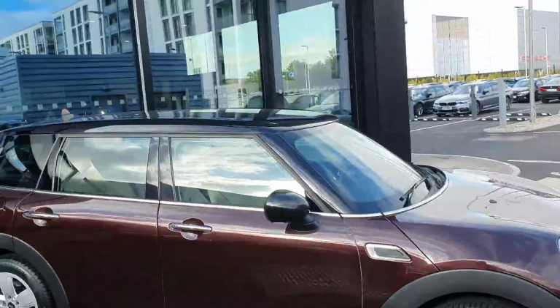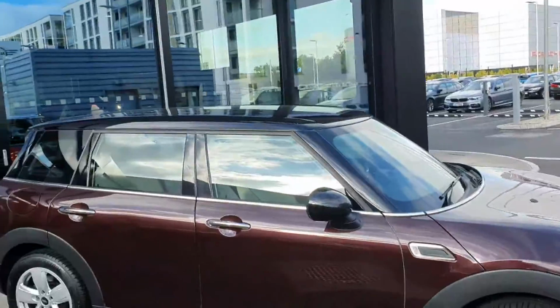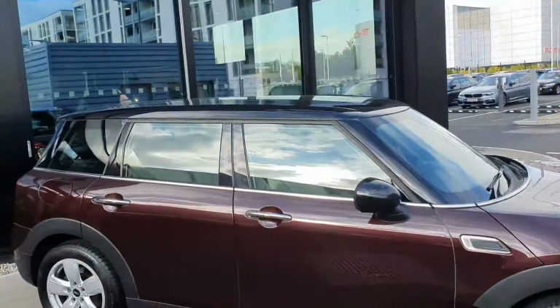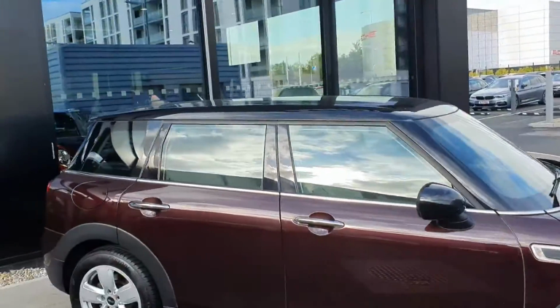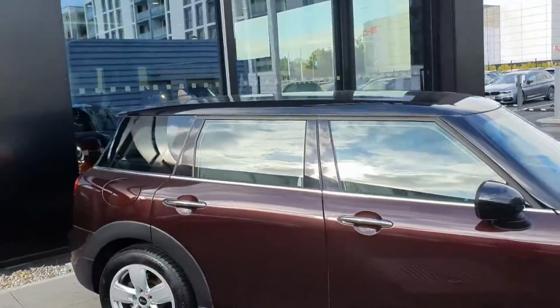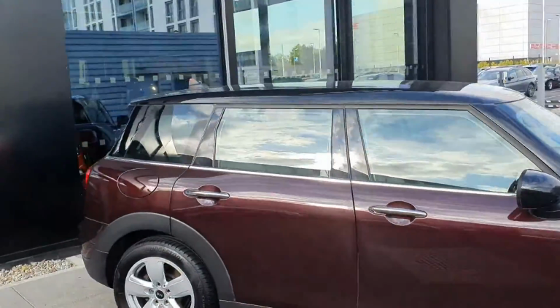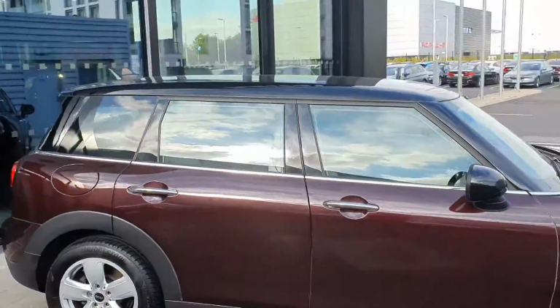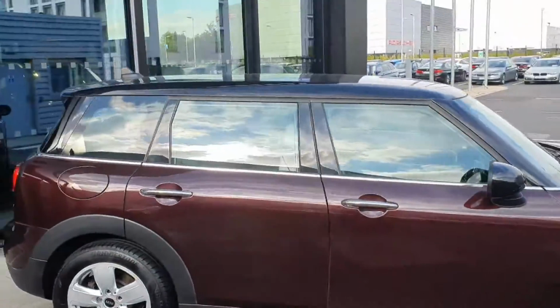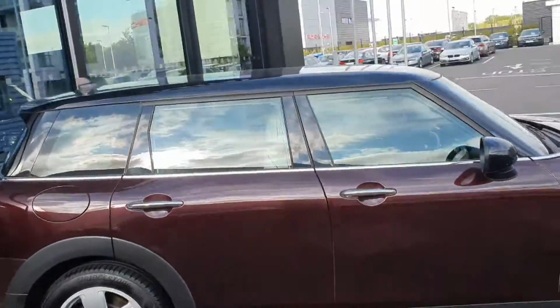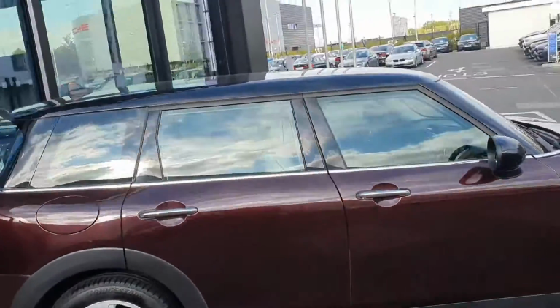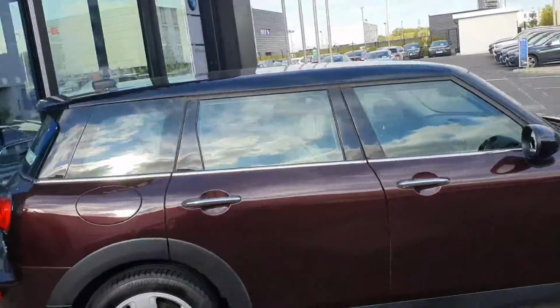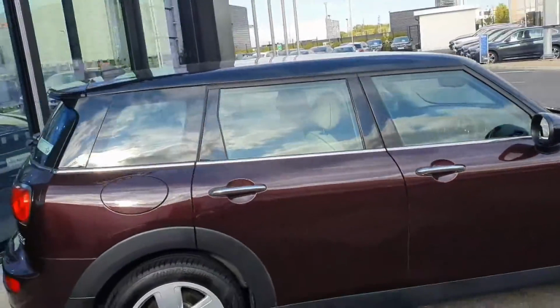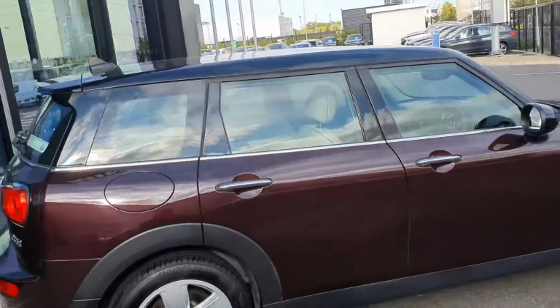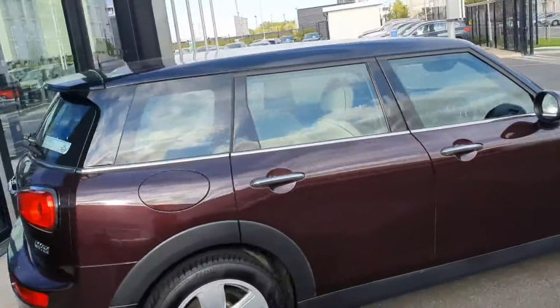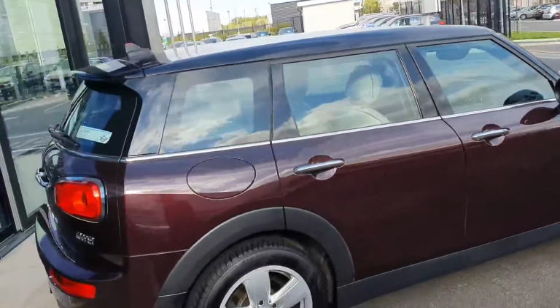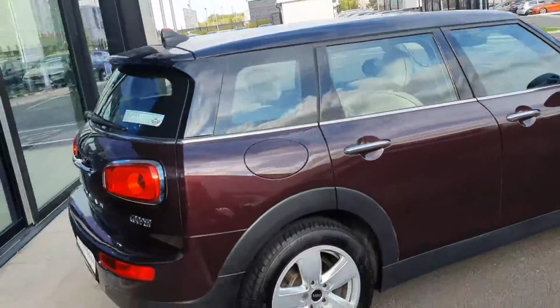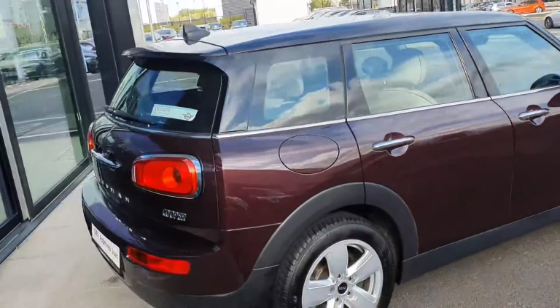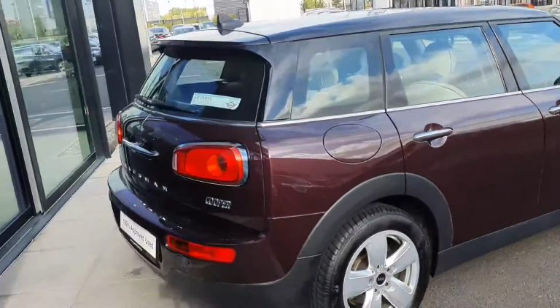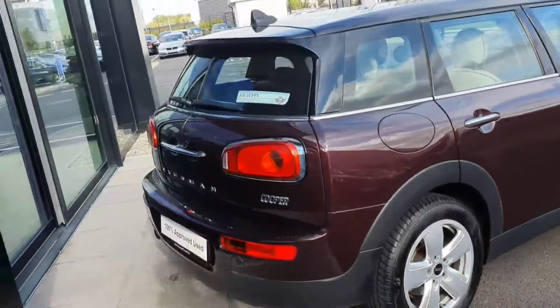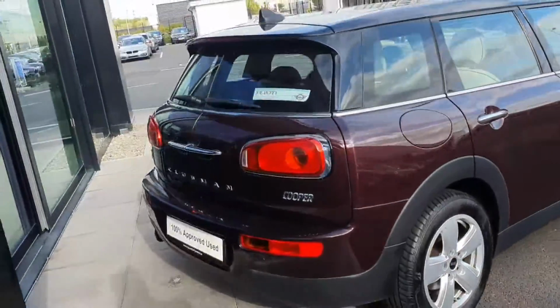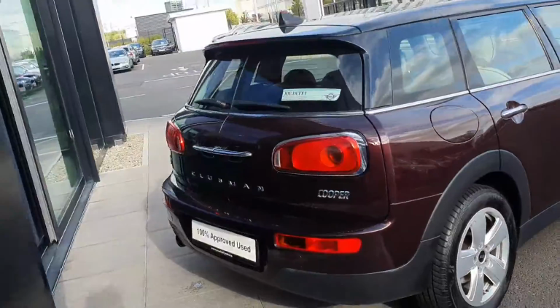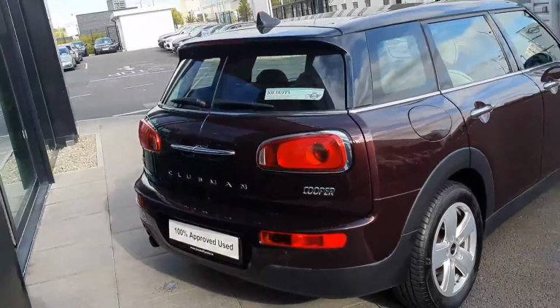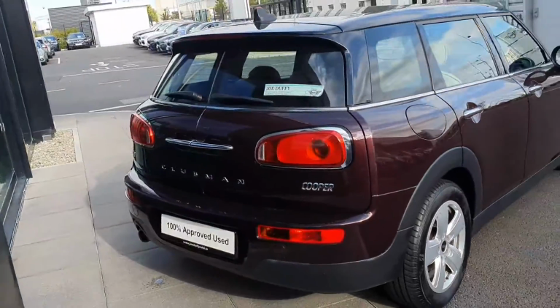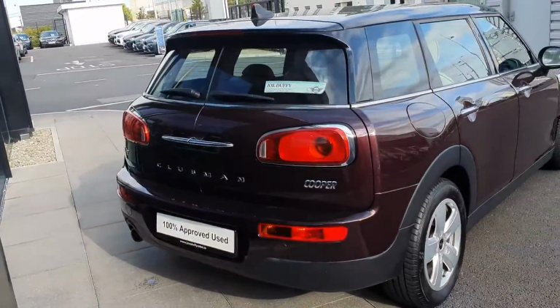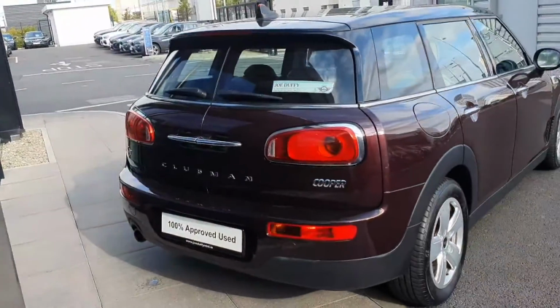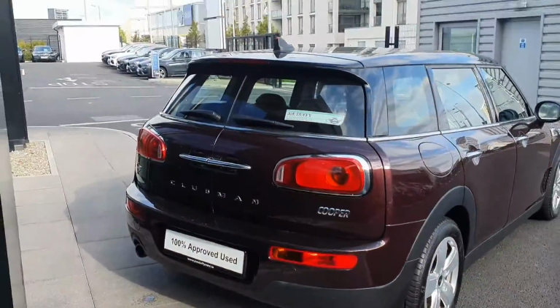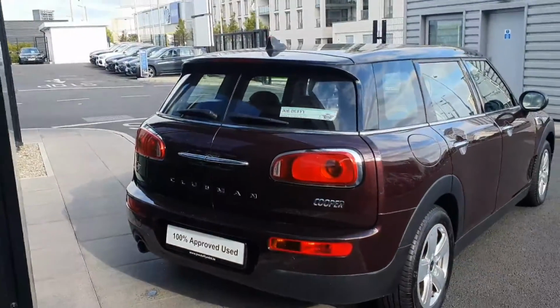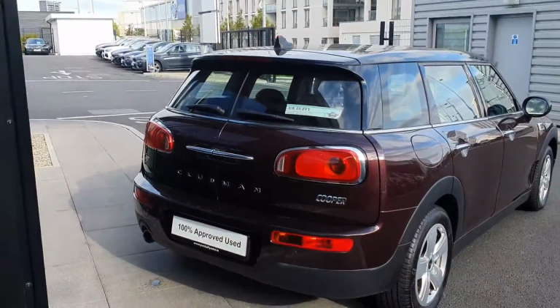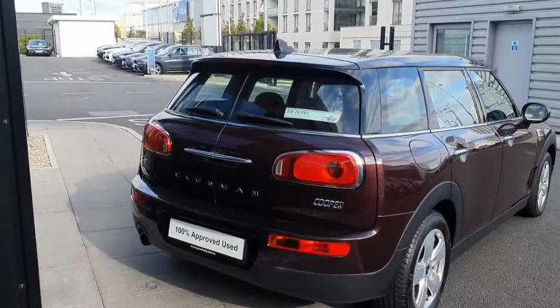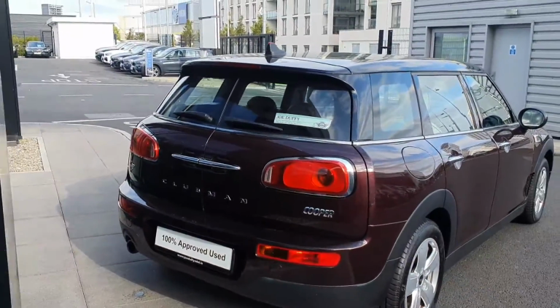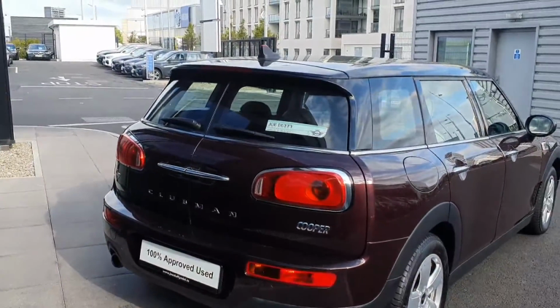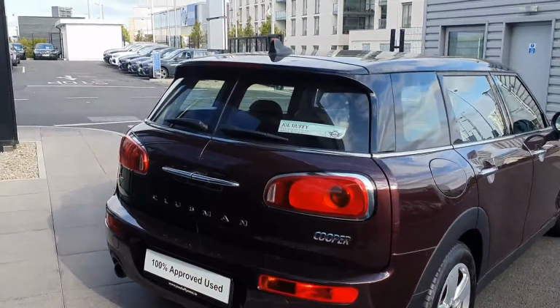You've also got the chrome exterior, as you can see on the door handles, around the lights, and the lovely Clubman badge on the back with the Cooper badge too.